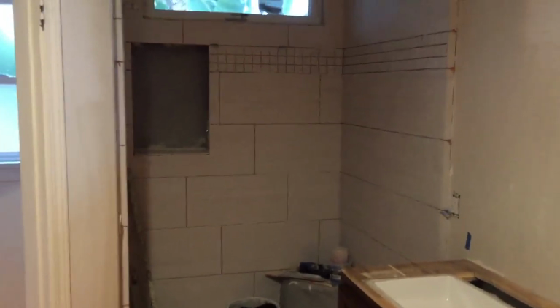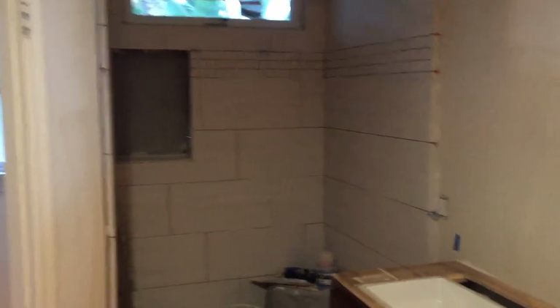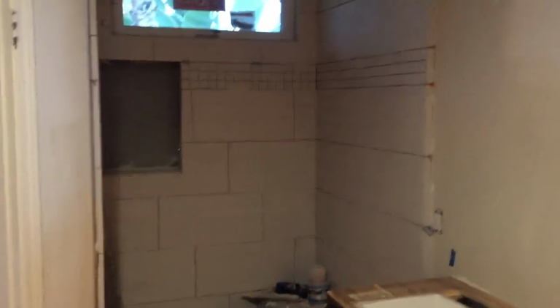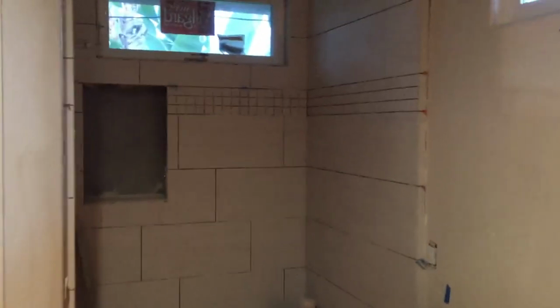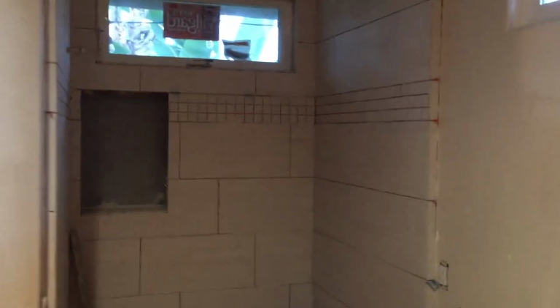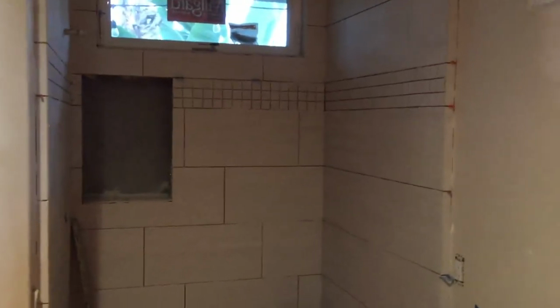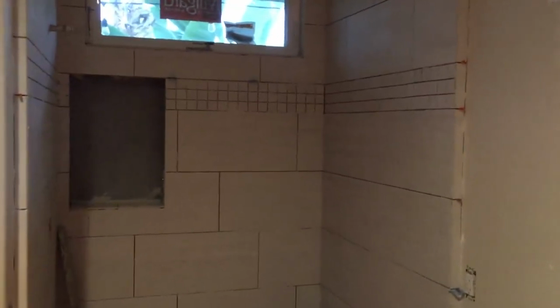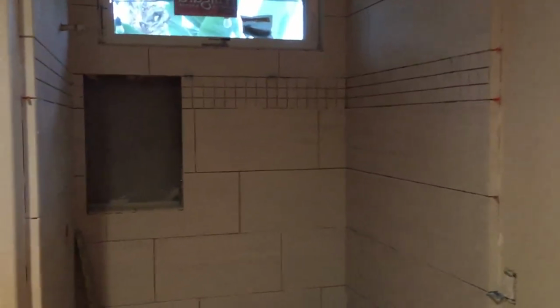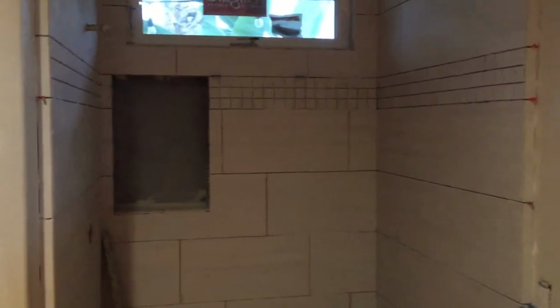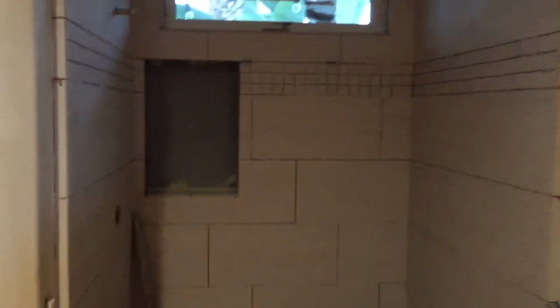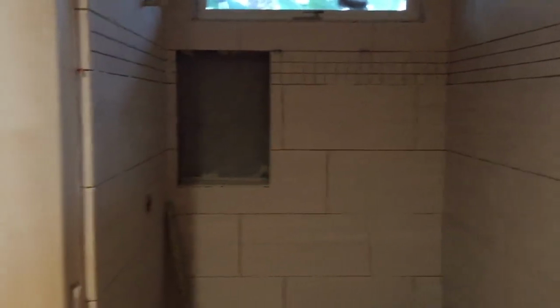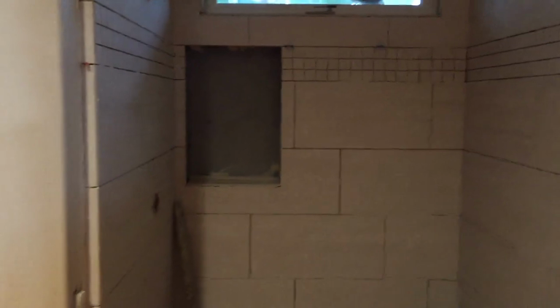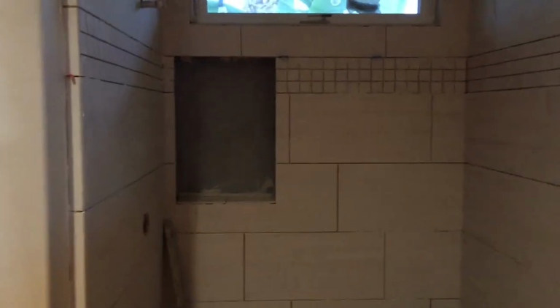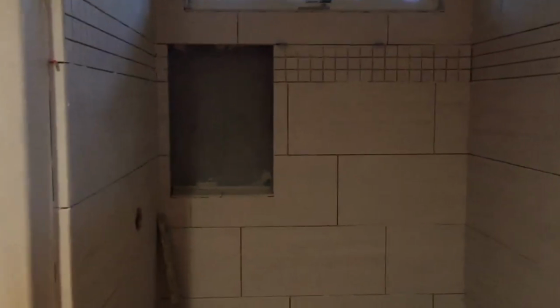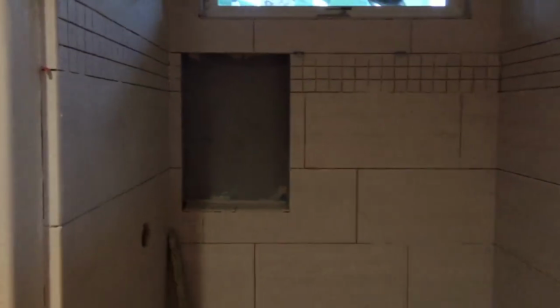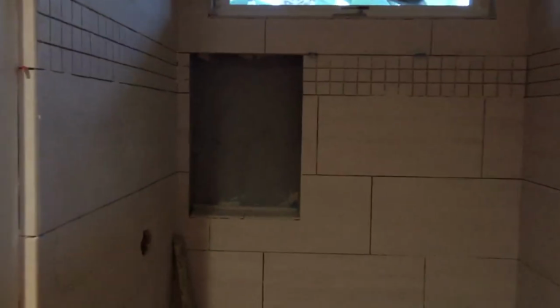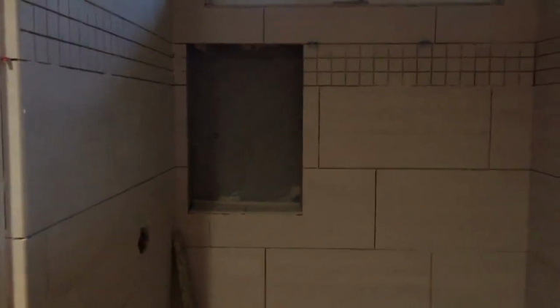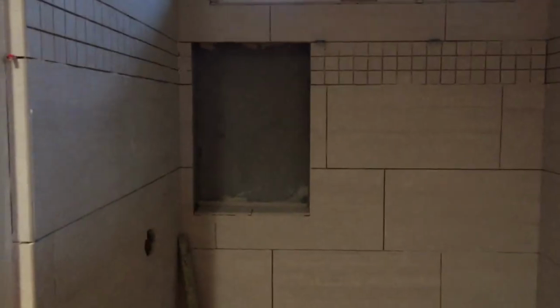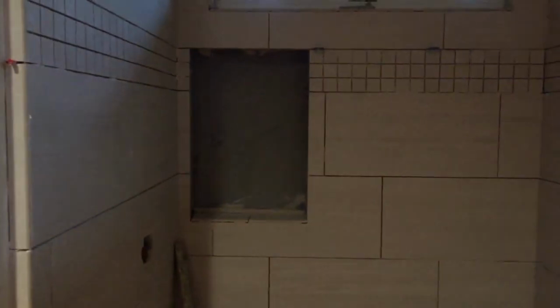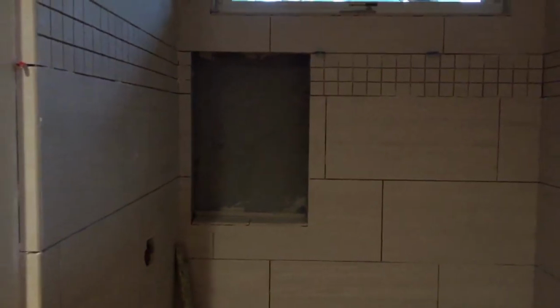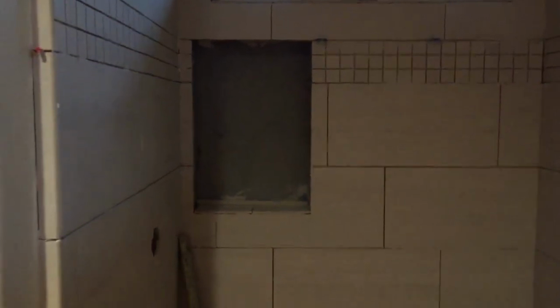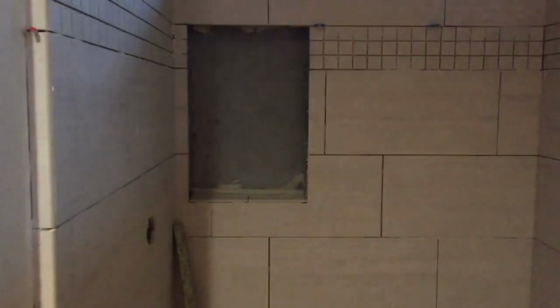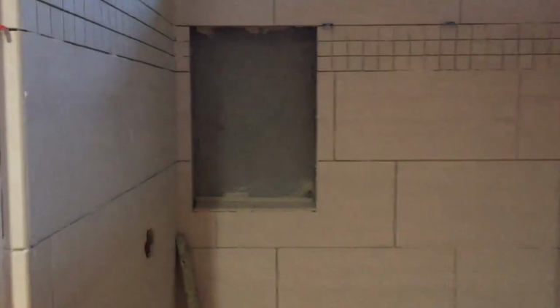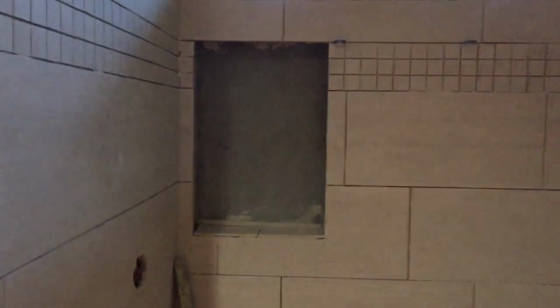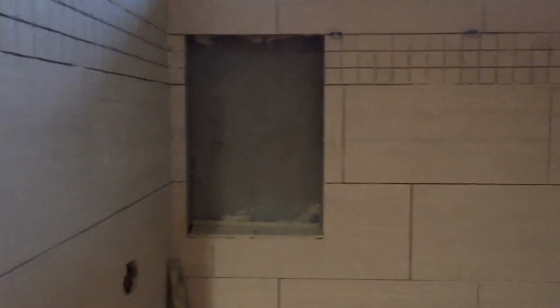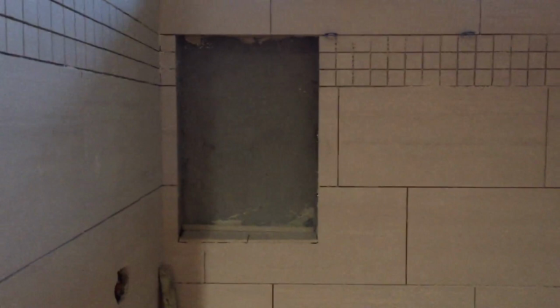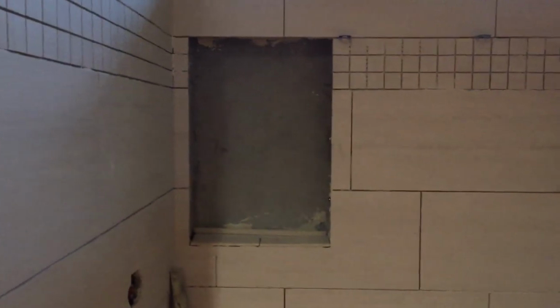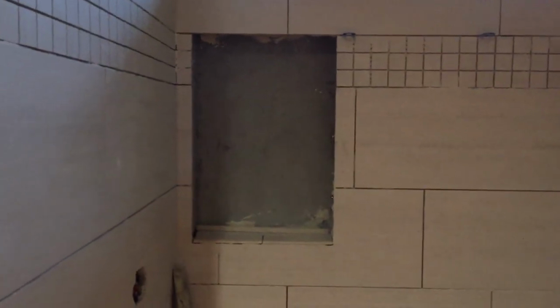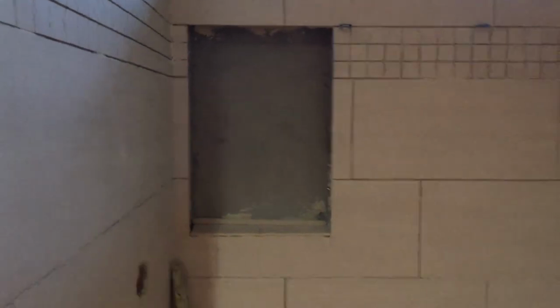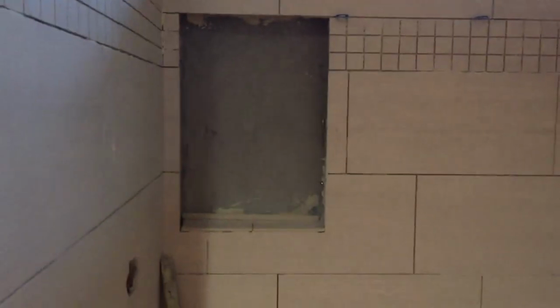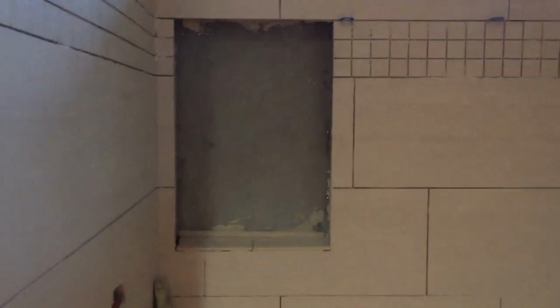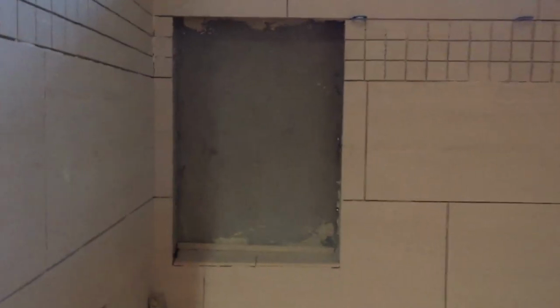The shower is just about finished being tiled. That niche there will get finished up today — we're going to have a shelf that goes right in the middle of there, about an inch and a half thick.